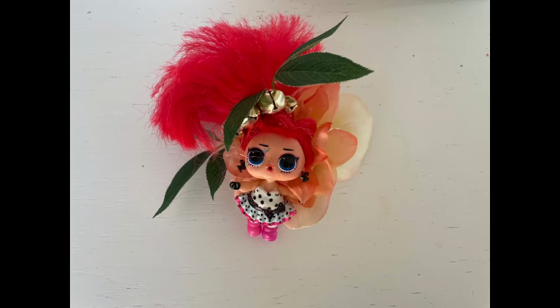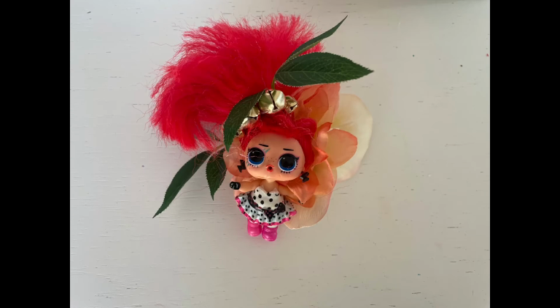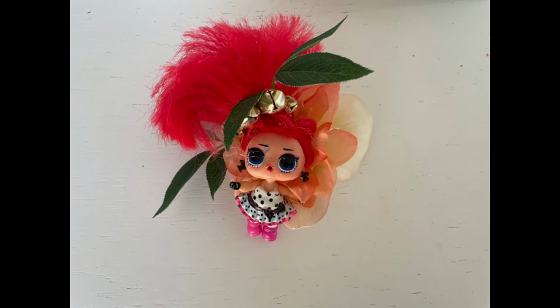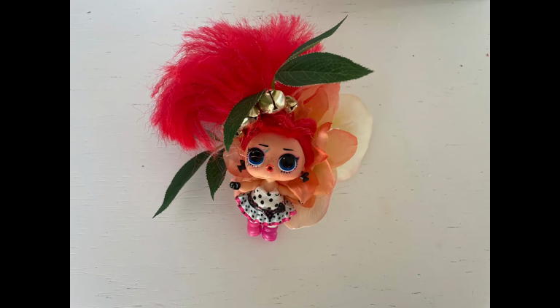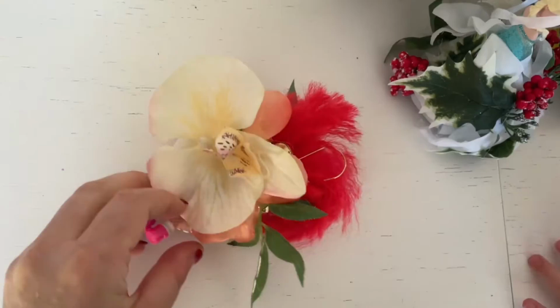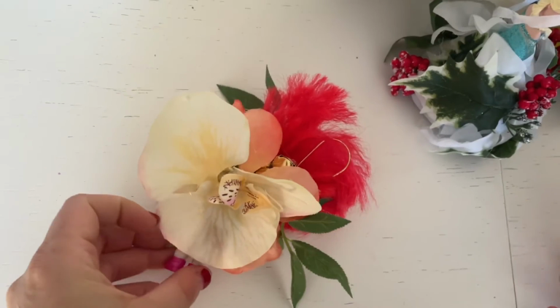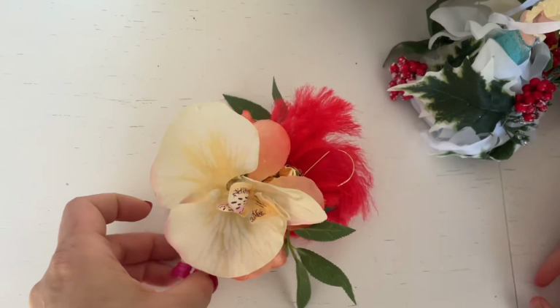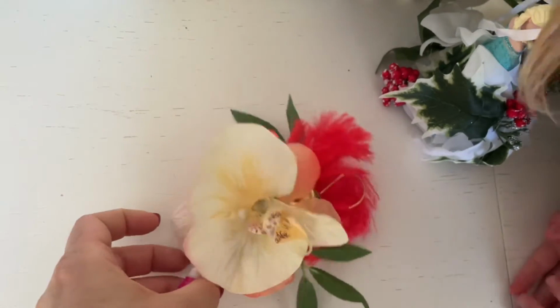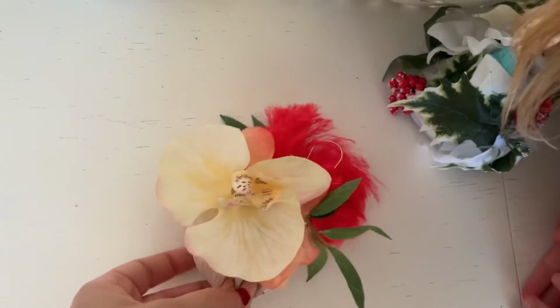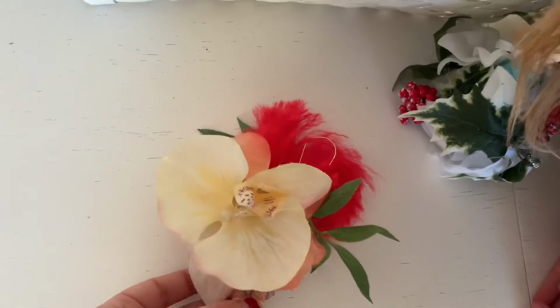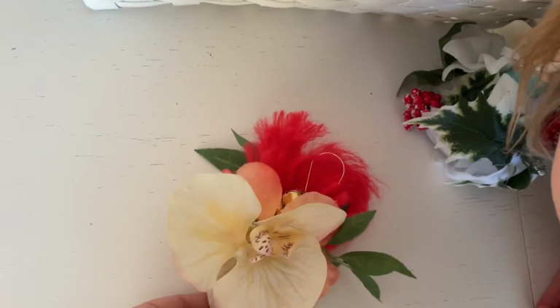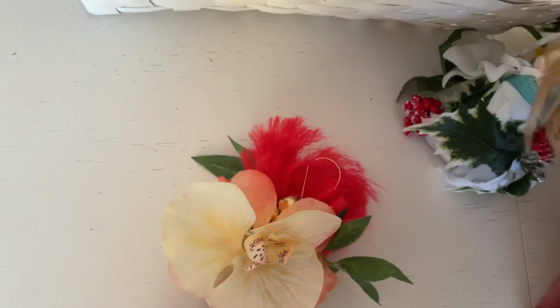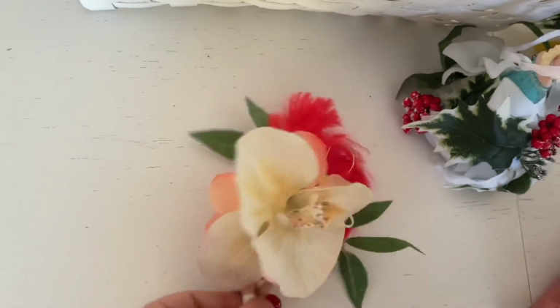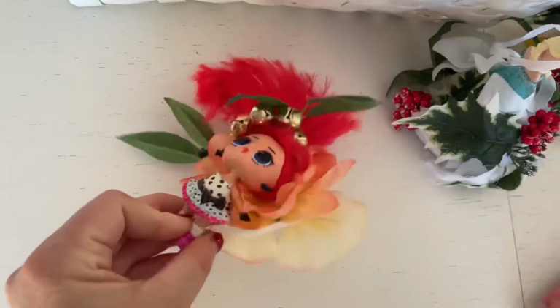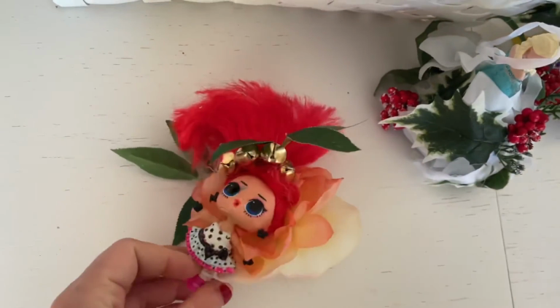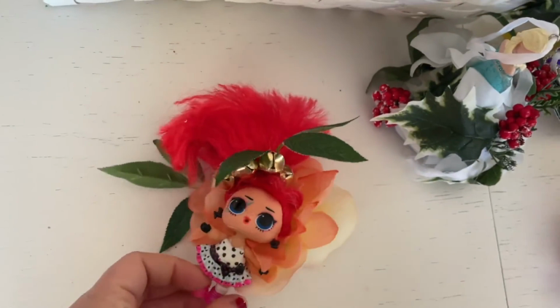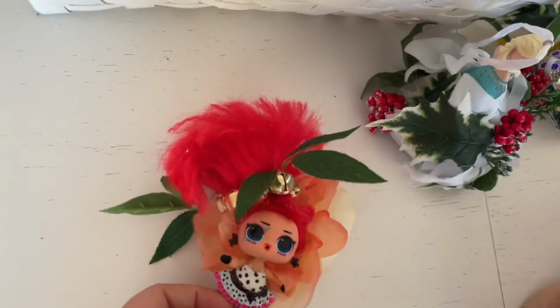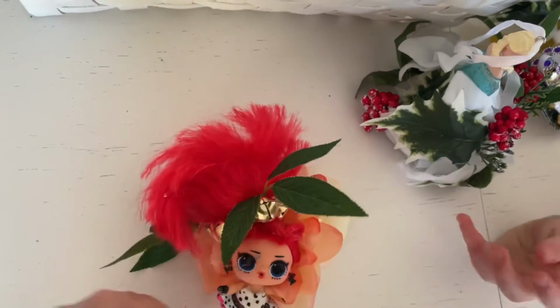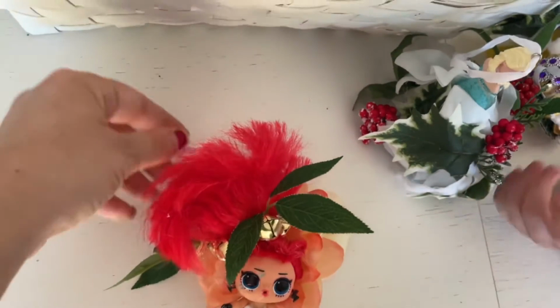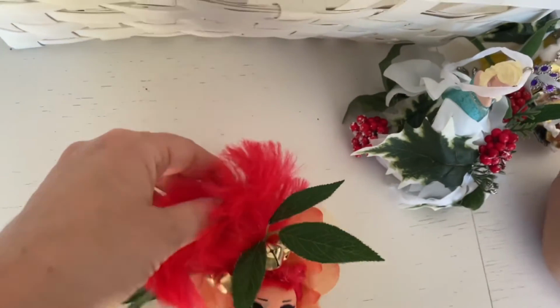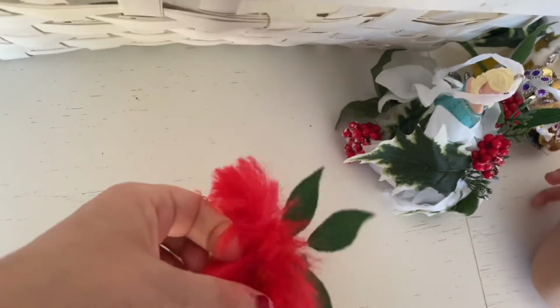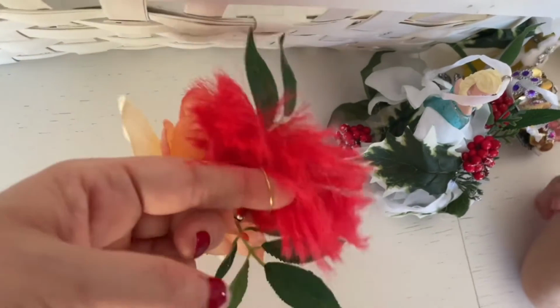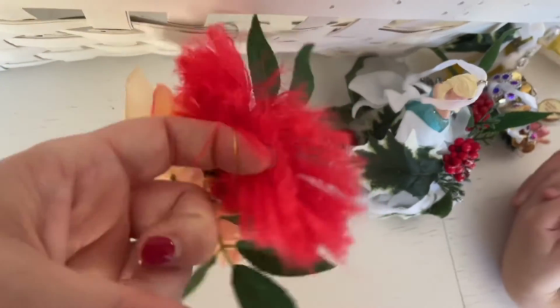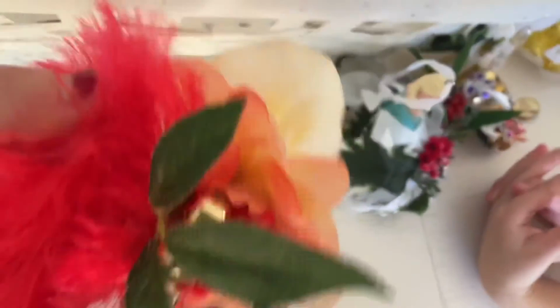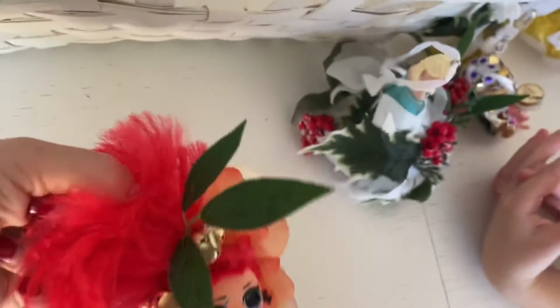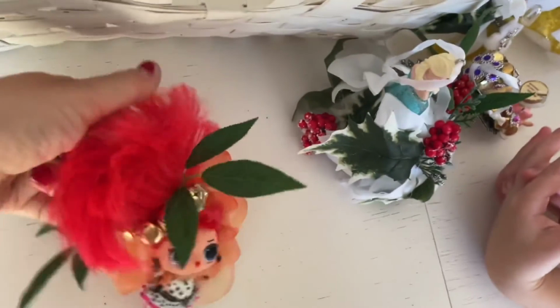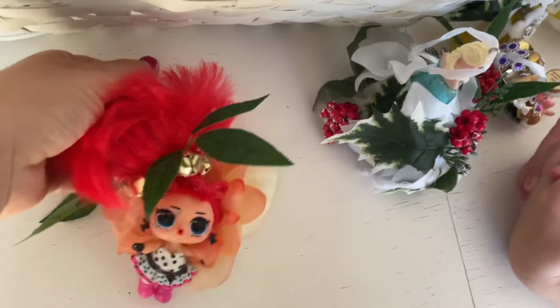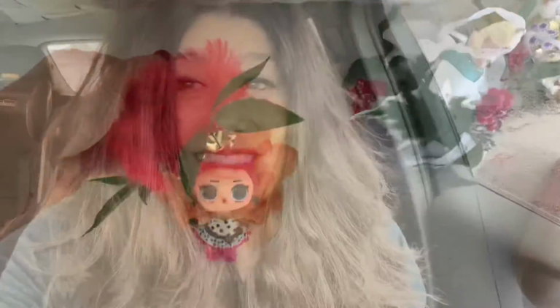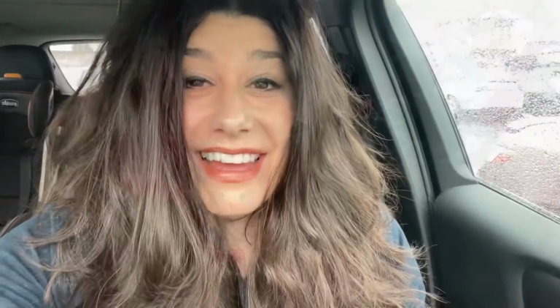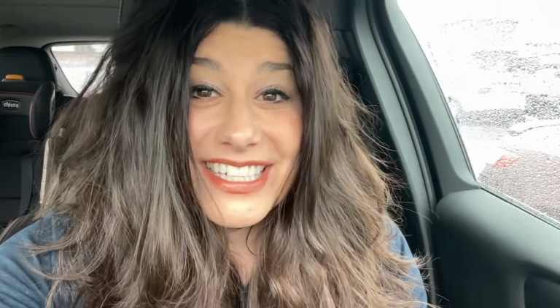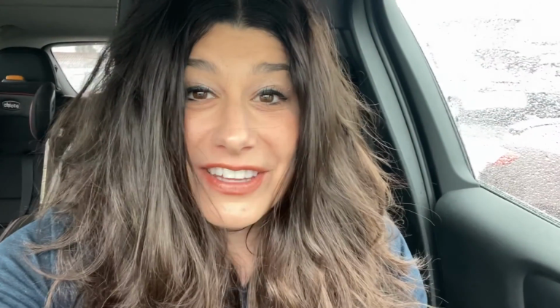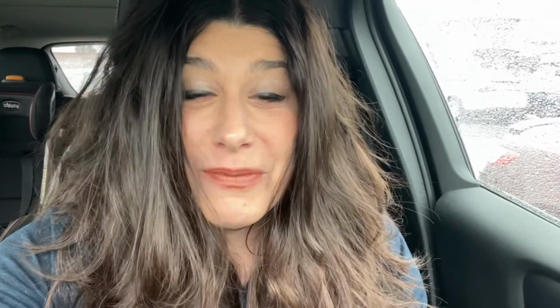This one is so cute — she's a little punk rock girl. We put bells on her; I call her Pippi Longstocking. We put two flowers on her and added a hook in the back so the kids could hang her on the tree. That's actually everything that we made this year.